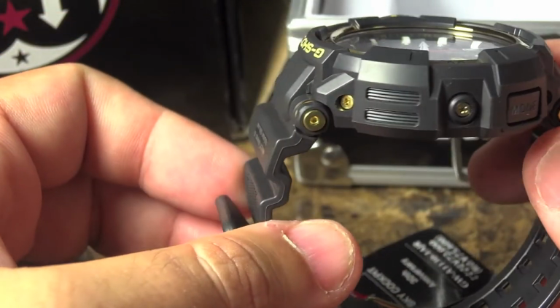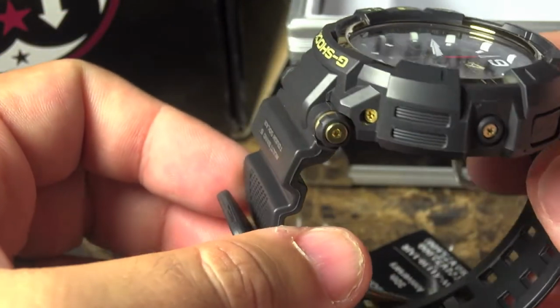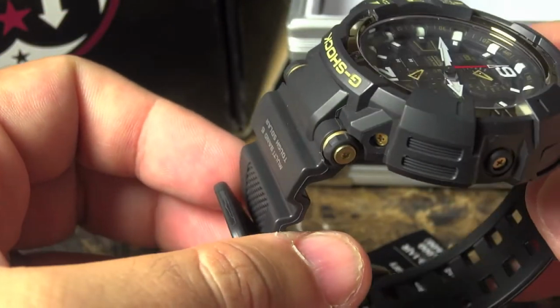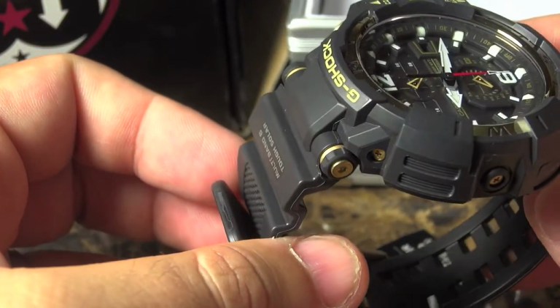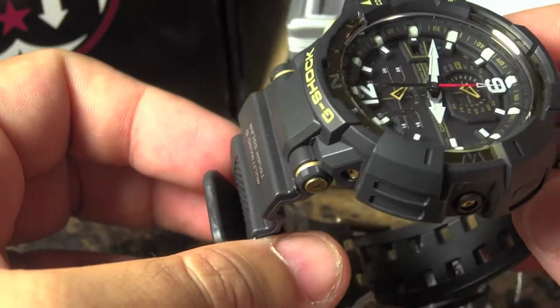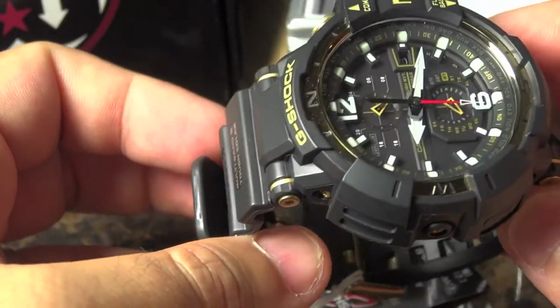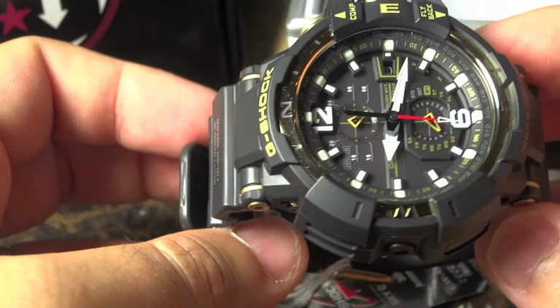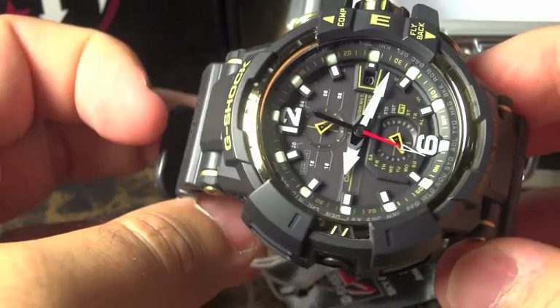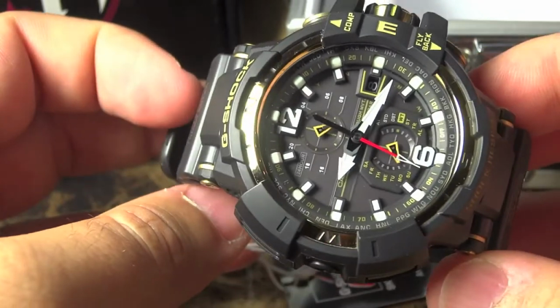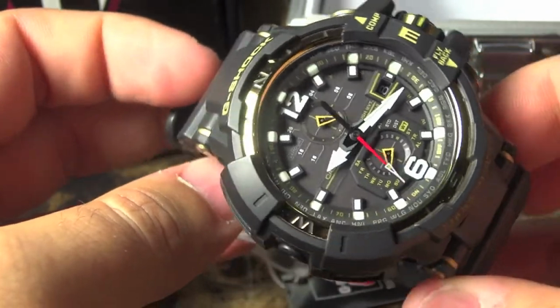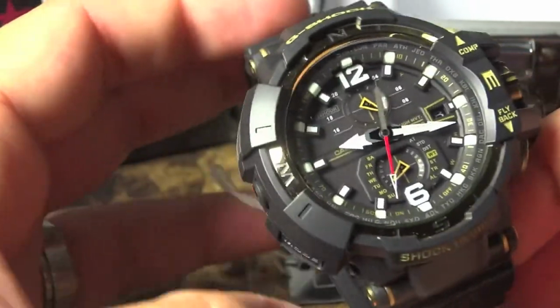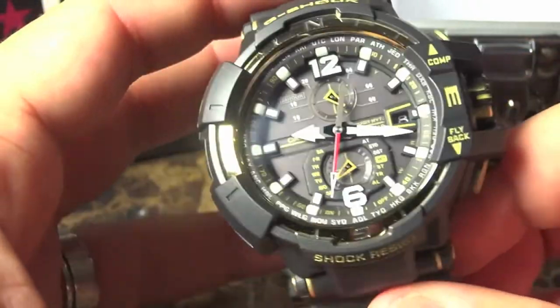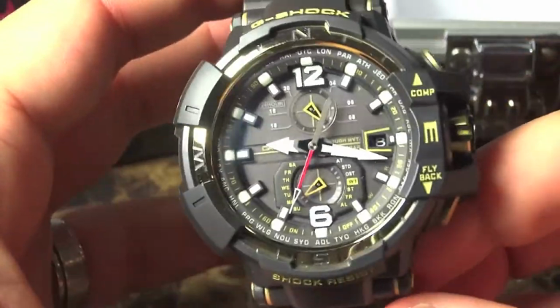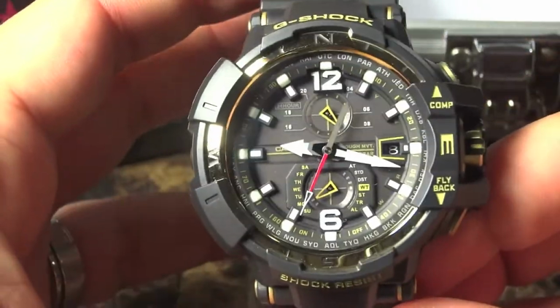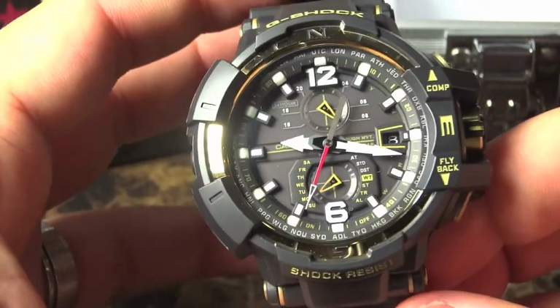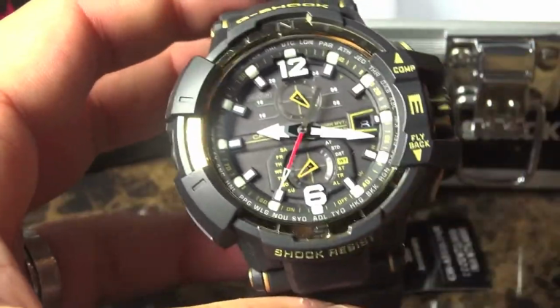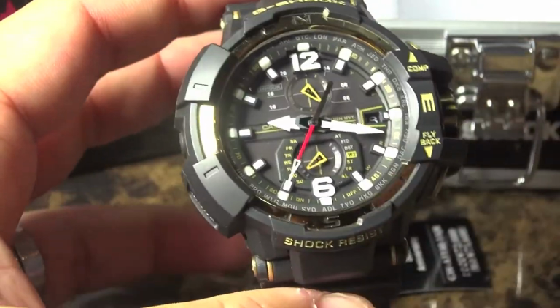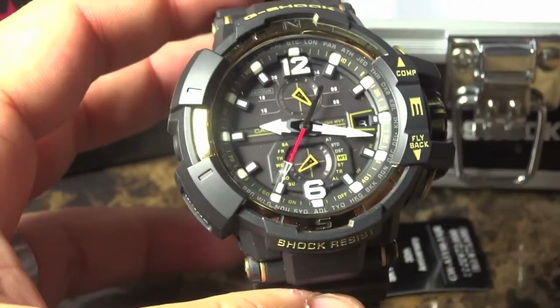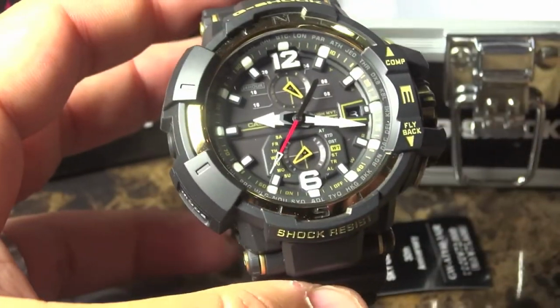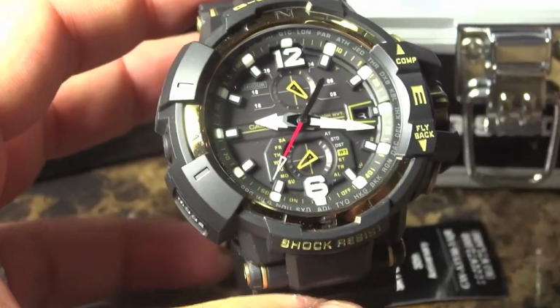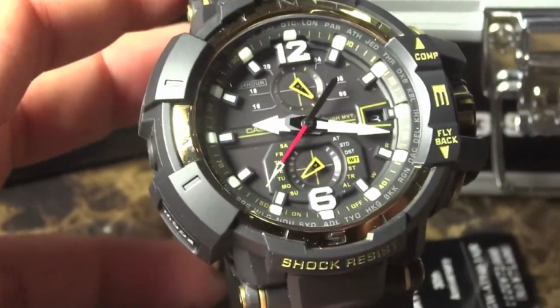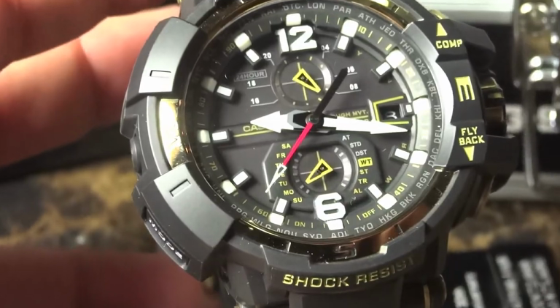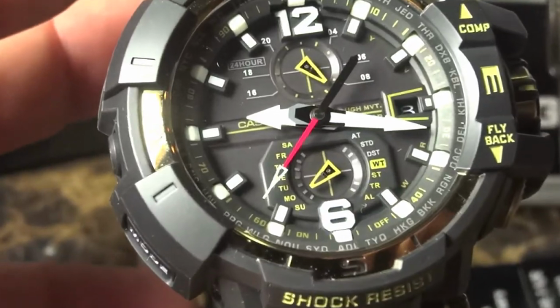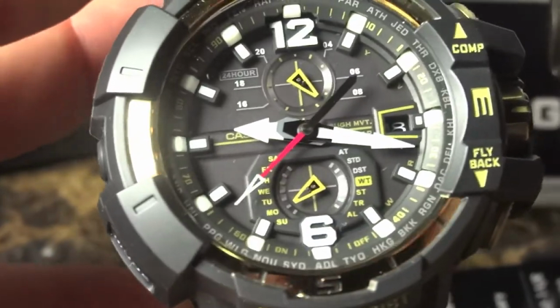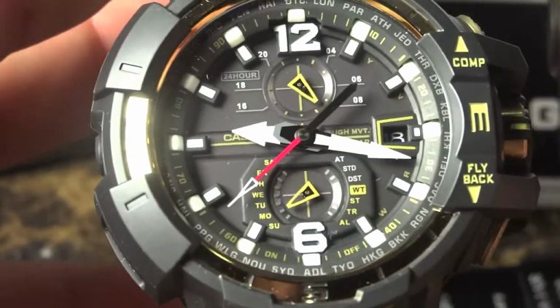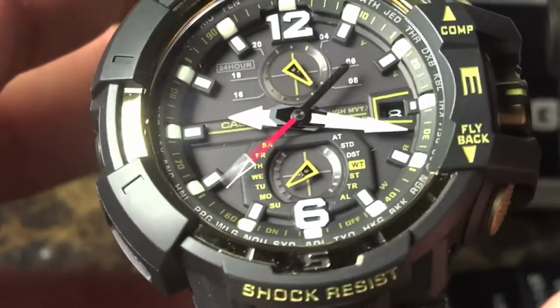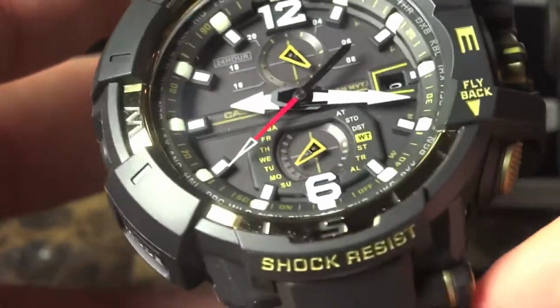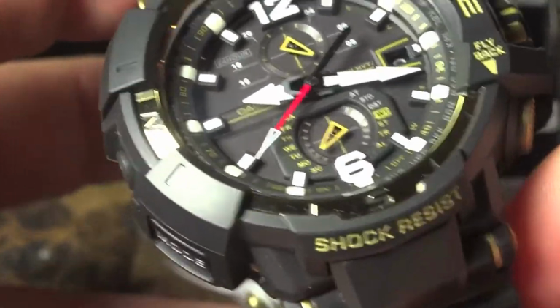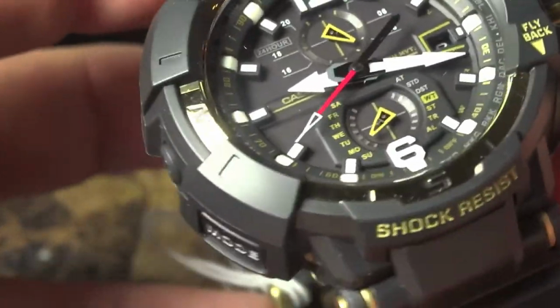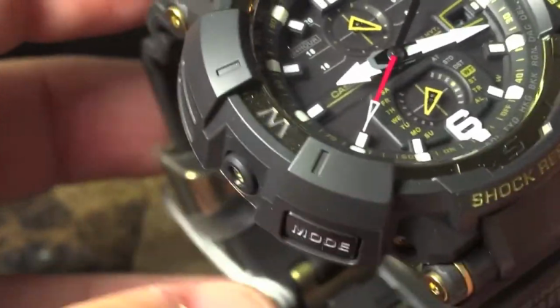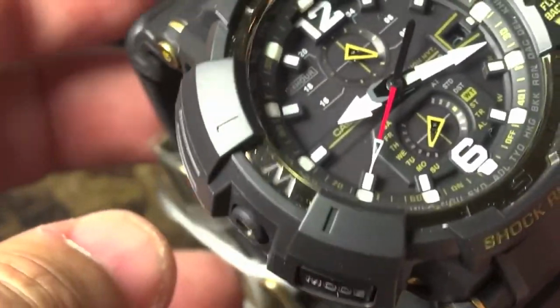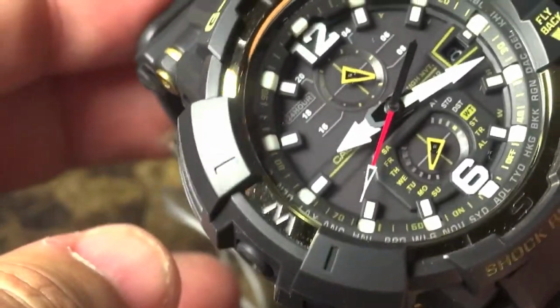It also has a sapphire crystal, as you're seeing here. When a watch has a sapphire crystal it sort of looks like there's no crystal — it's very nice. In my opinion it's a beautiful watch. Let me zoom in here and give you guys a glimpse of this beautiful watch as the light hits it.